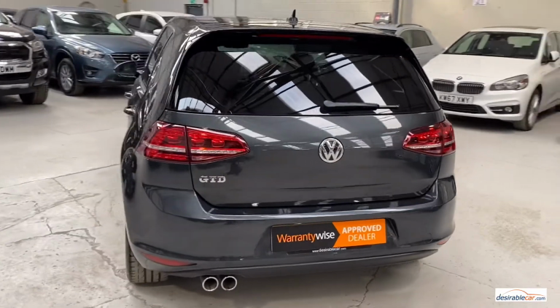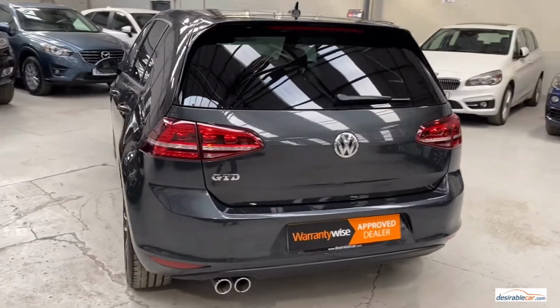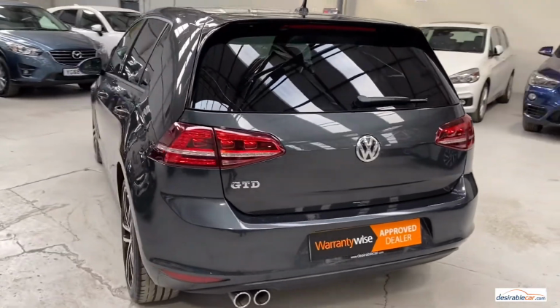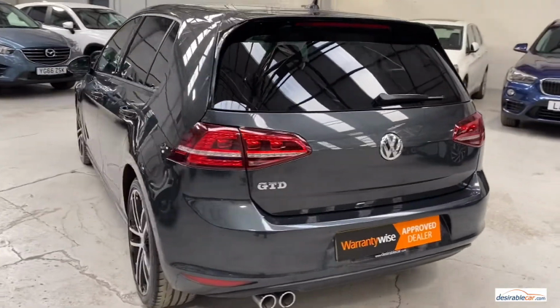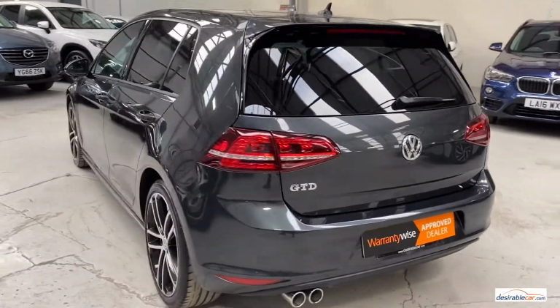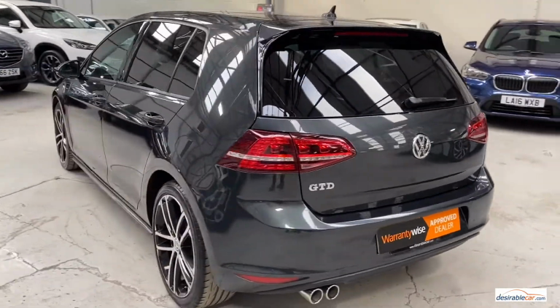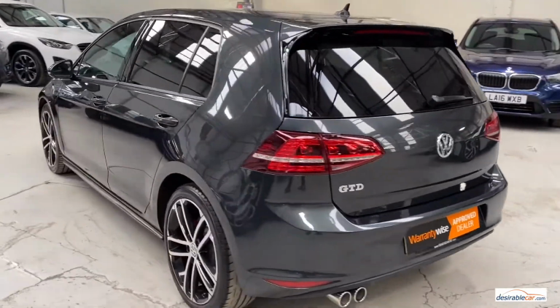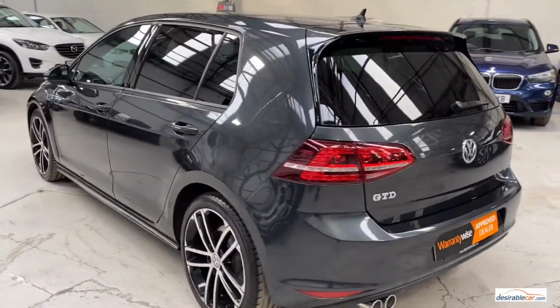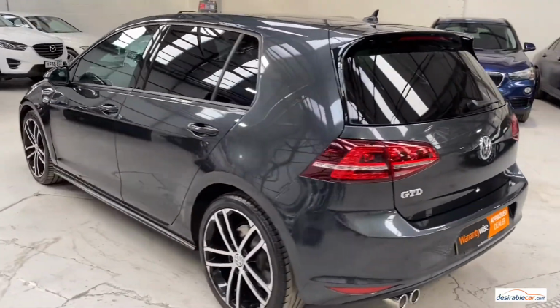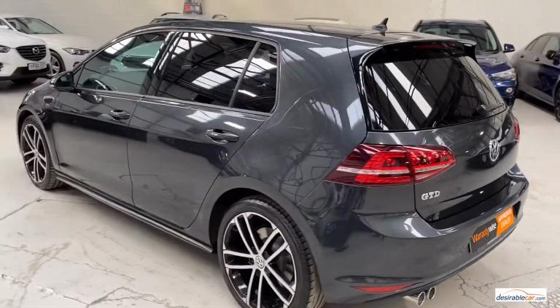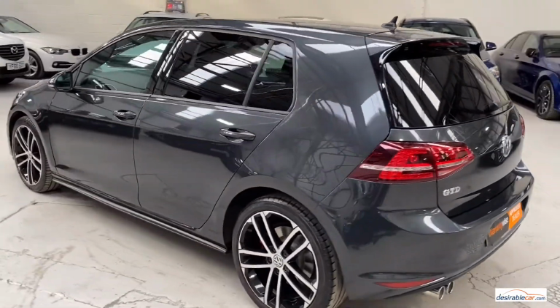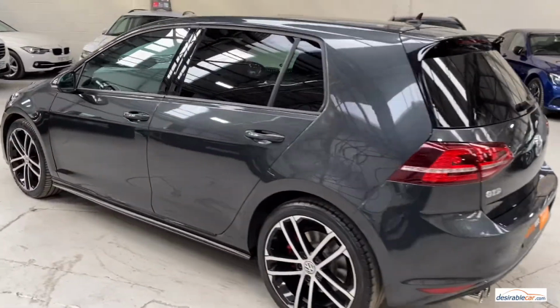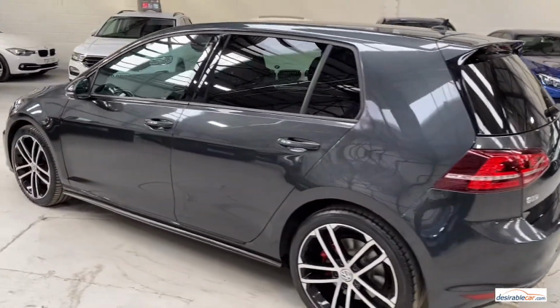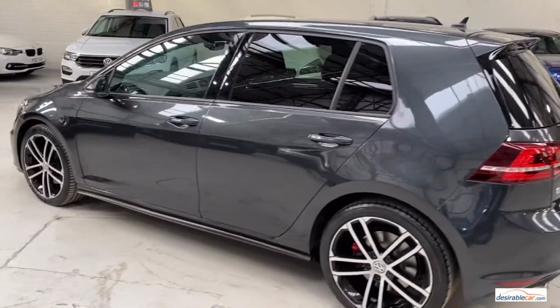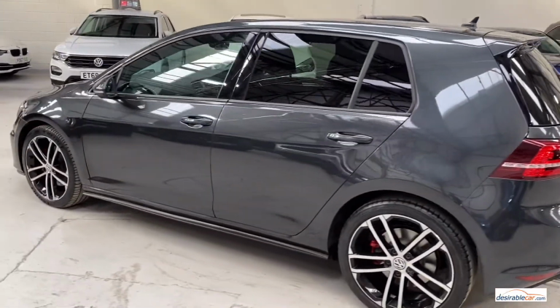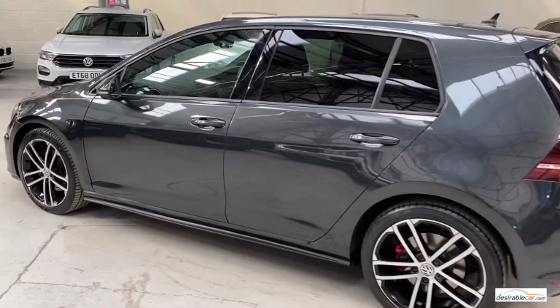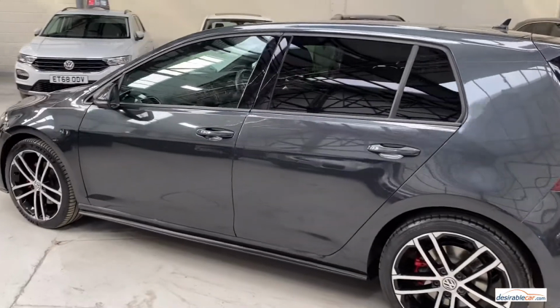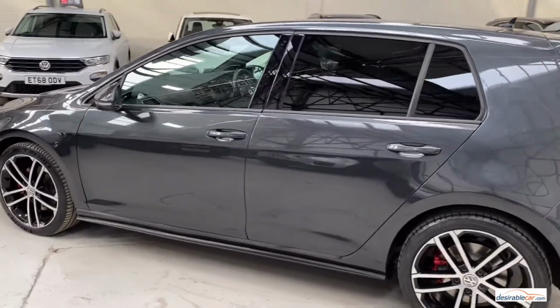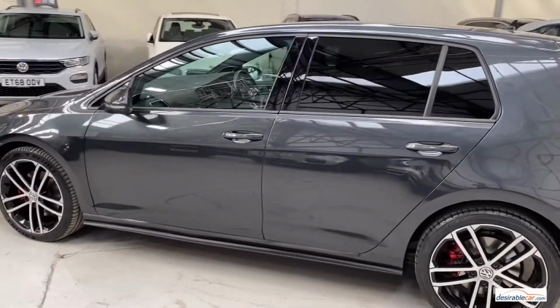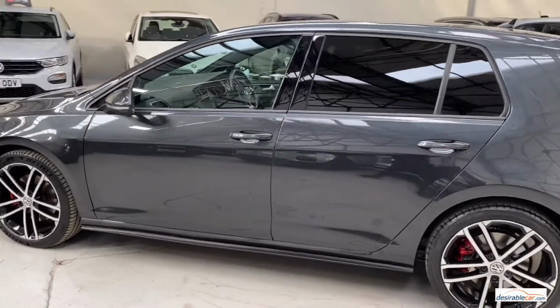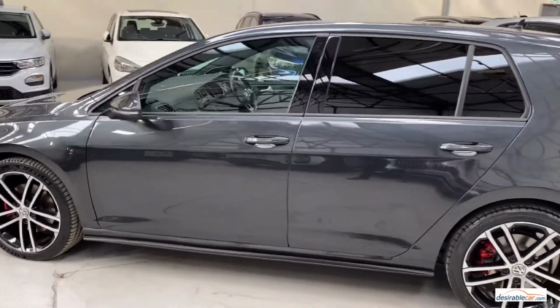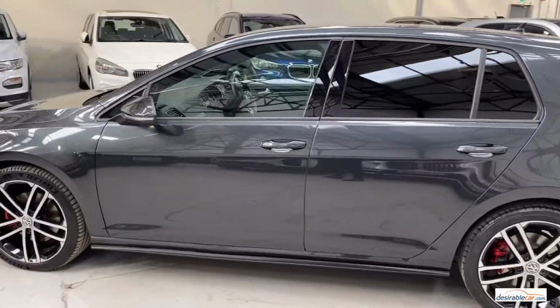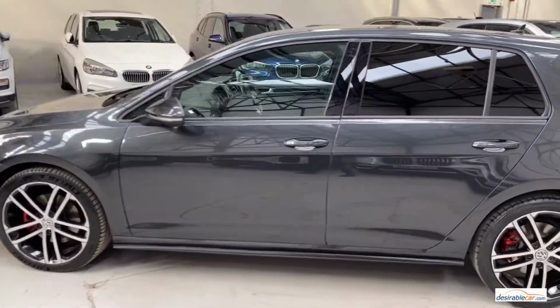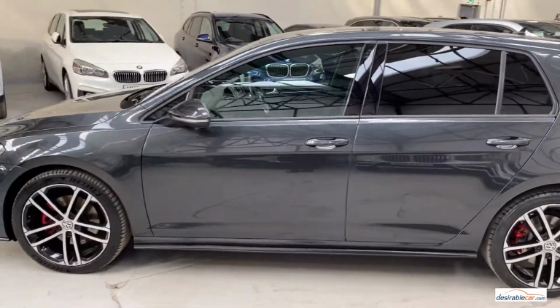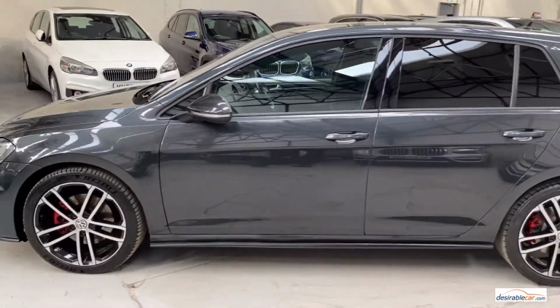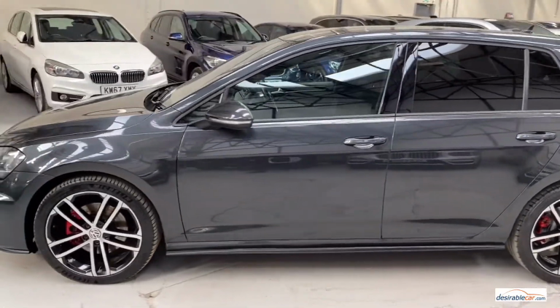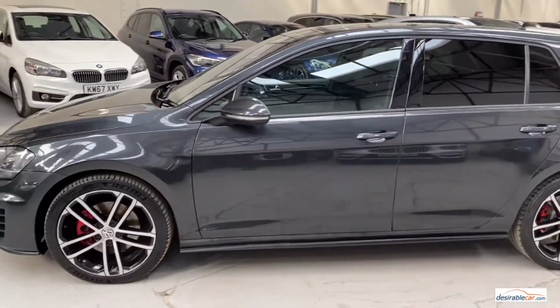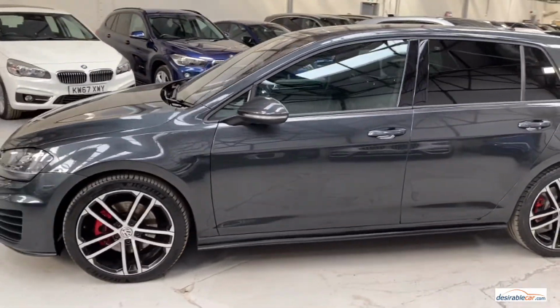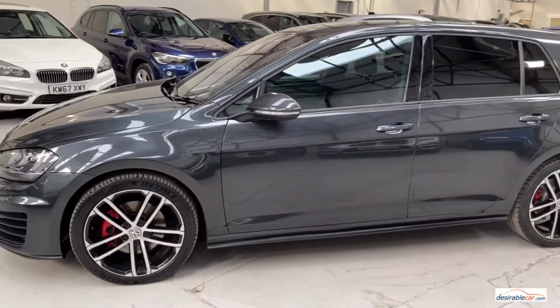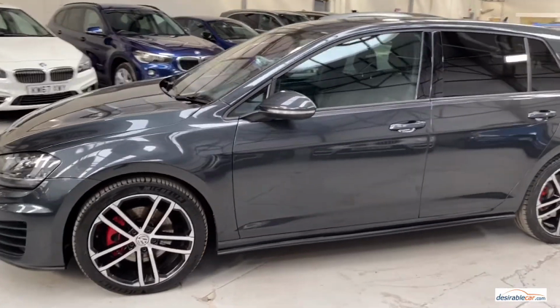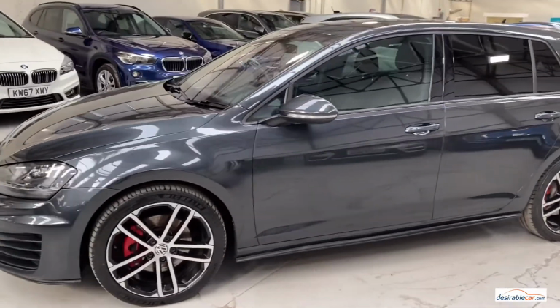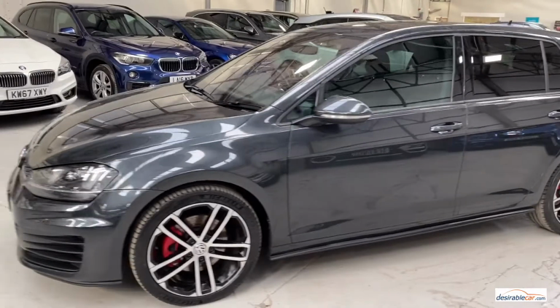This car was registered 18th November 2016 and its MOT is due 1st December 2021. It is also VAT qualifying, ULEZ exempt, and has a Euro 6 engine.